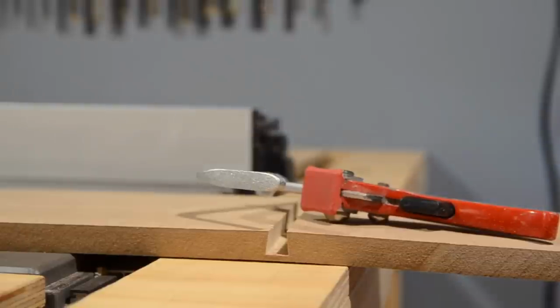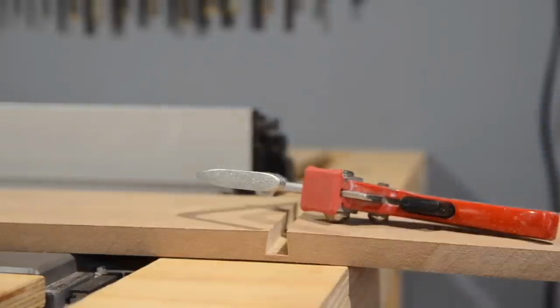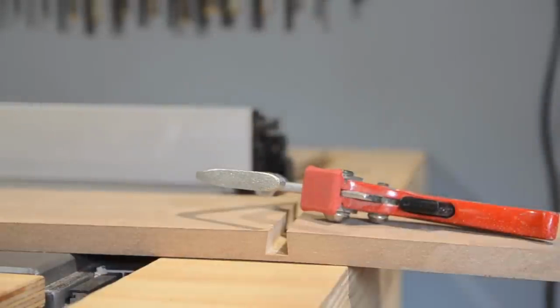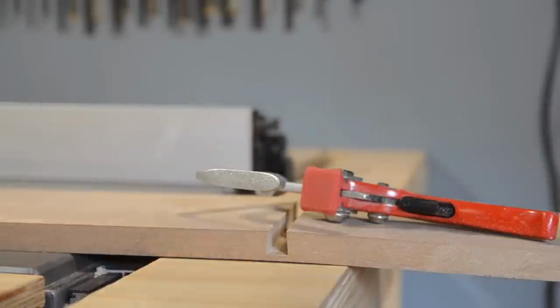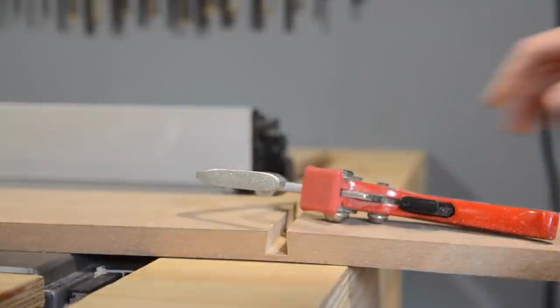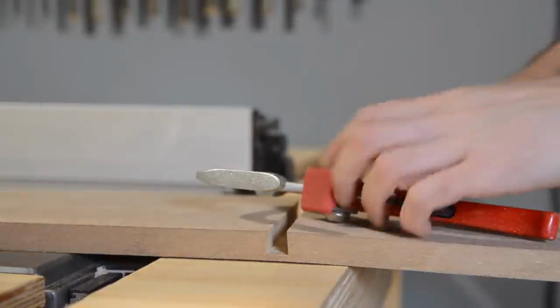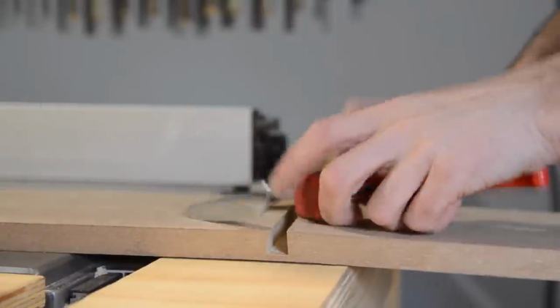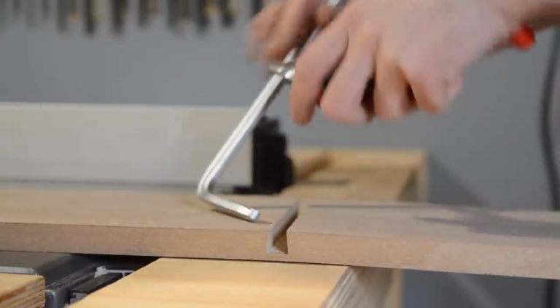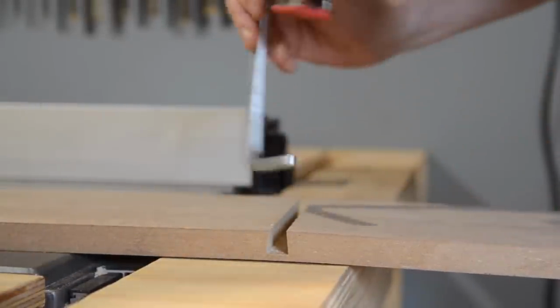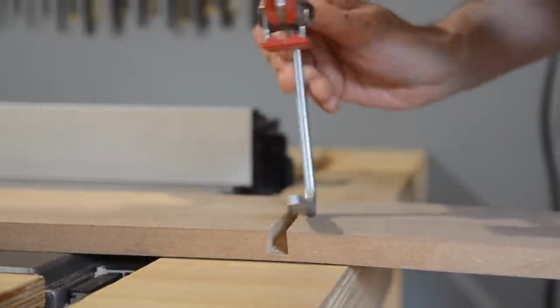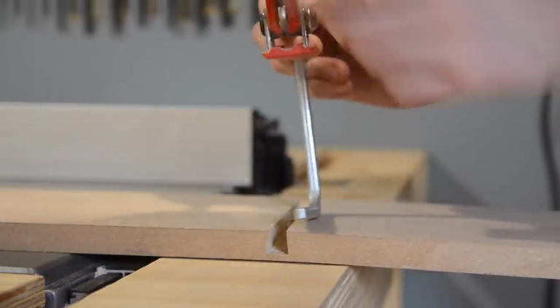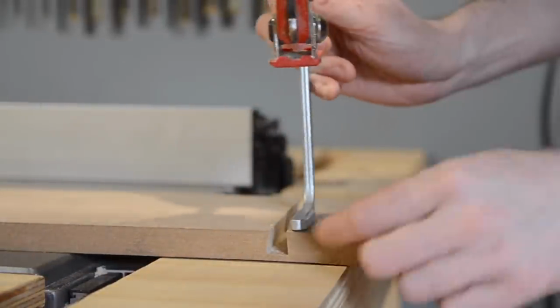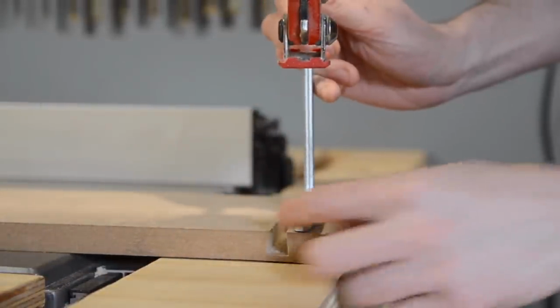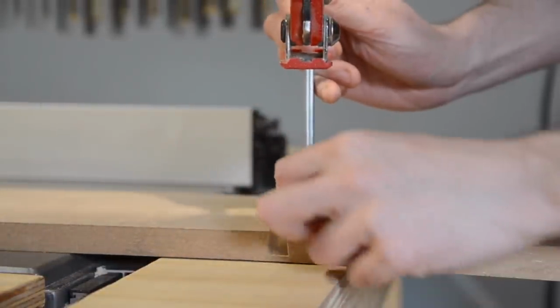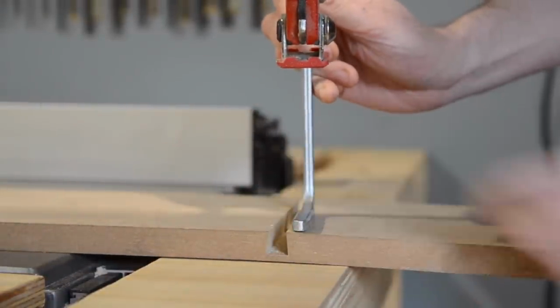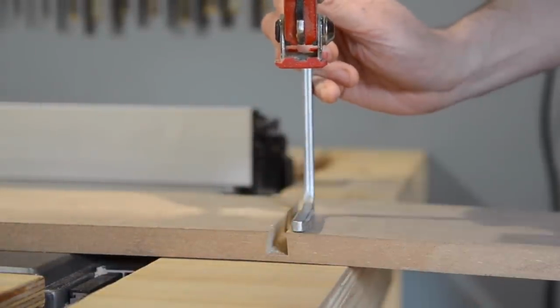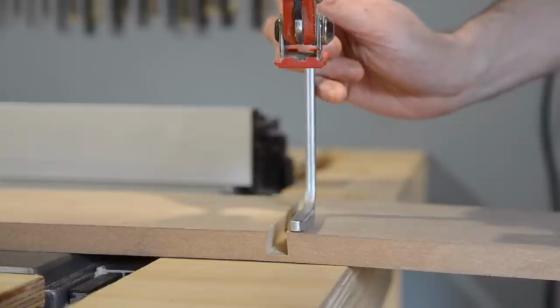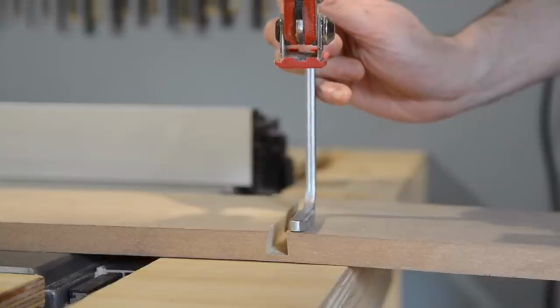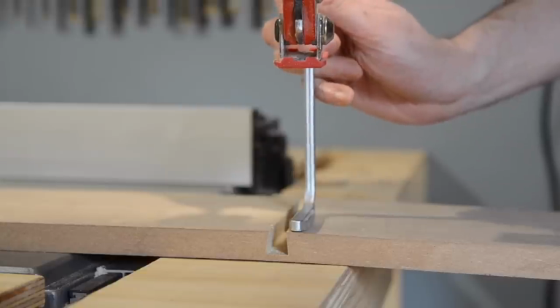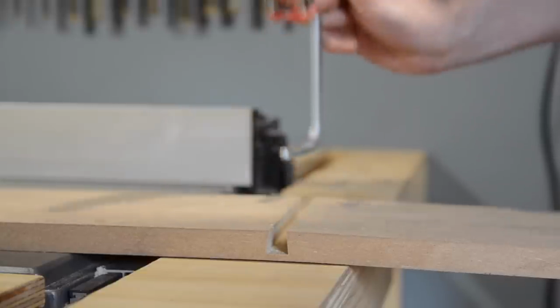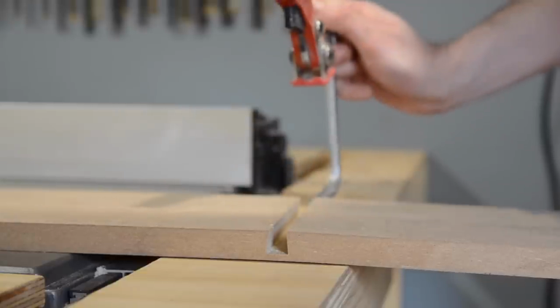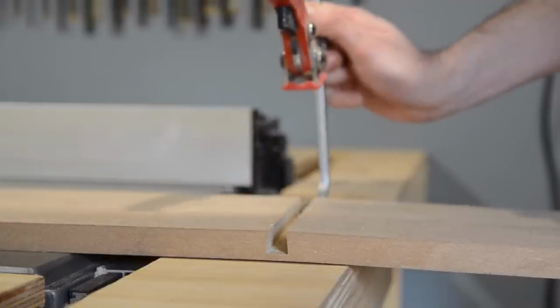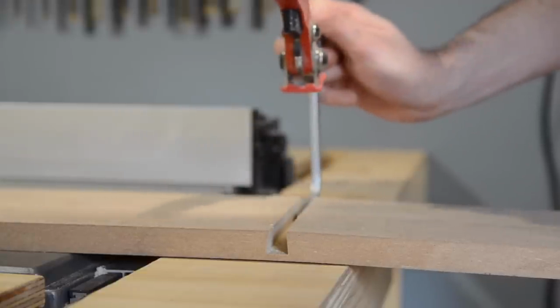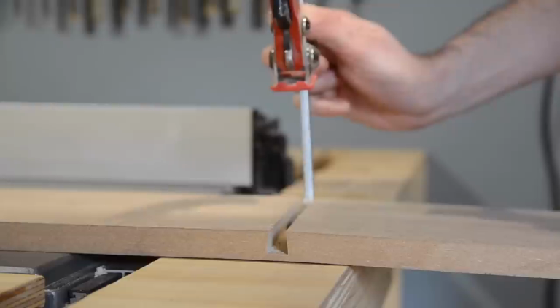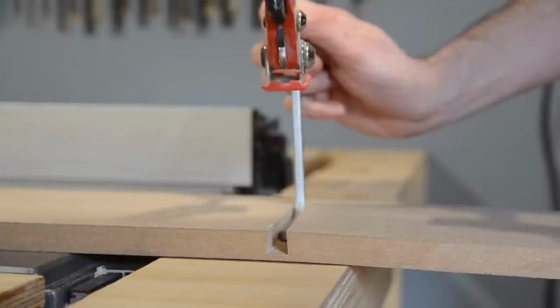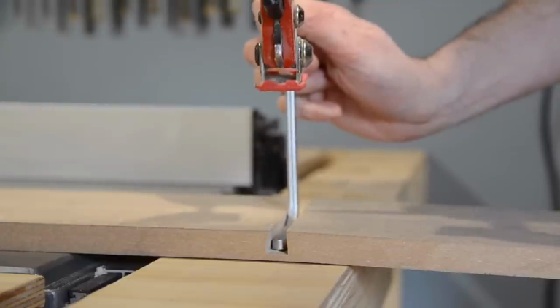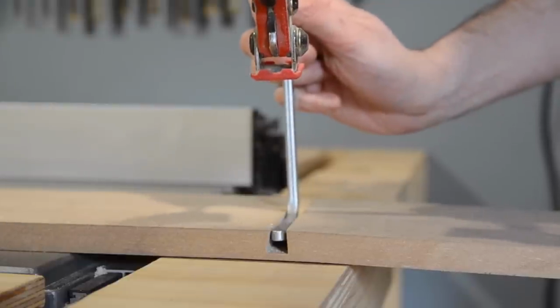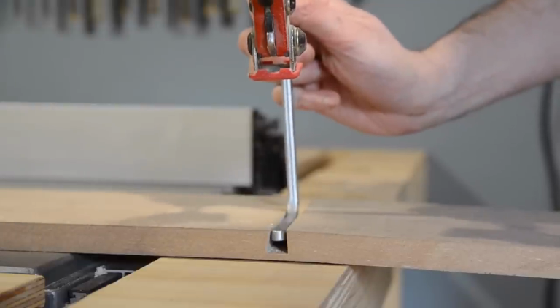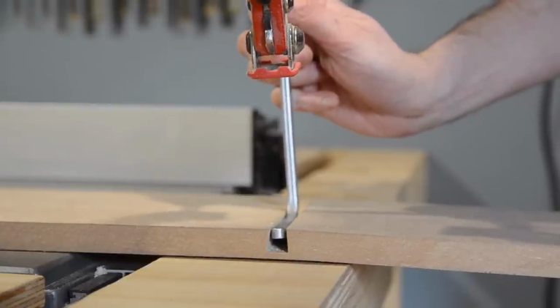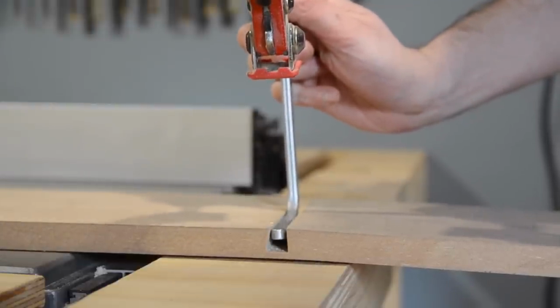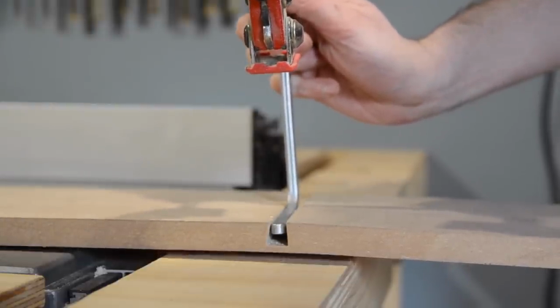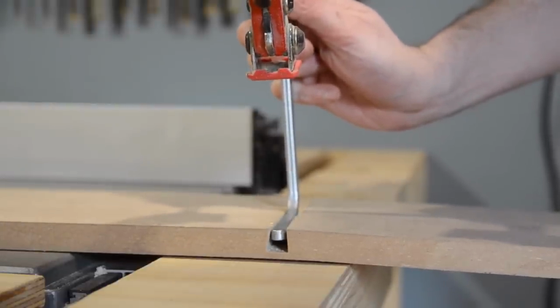Let's have a close-up of the clamp. These aren't dovetail clamps — you can see the shape — but if I slide them into this dovetail, they do lock in.